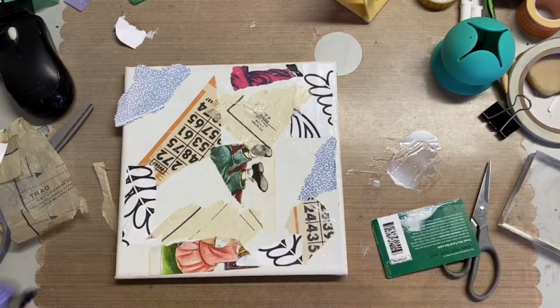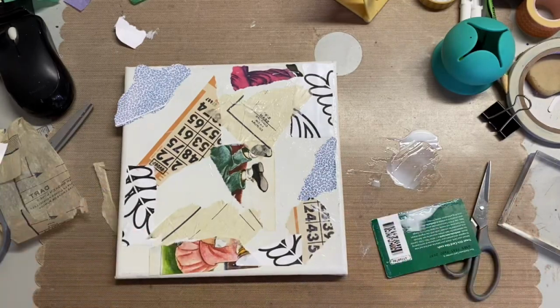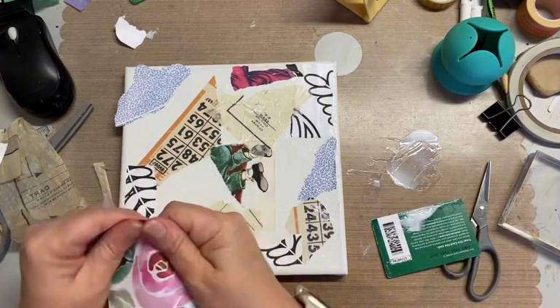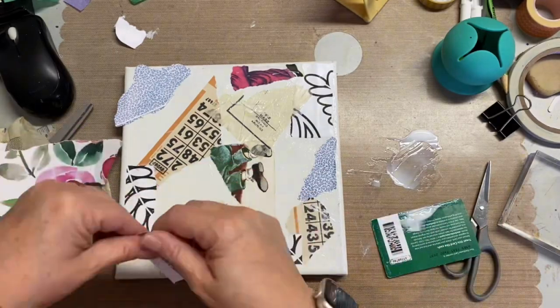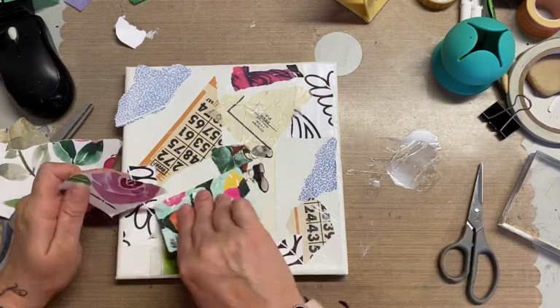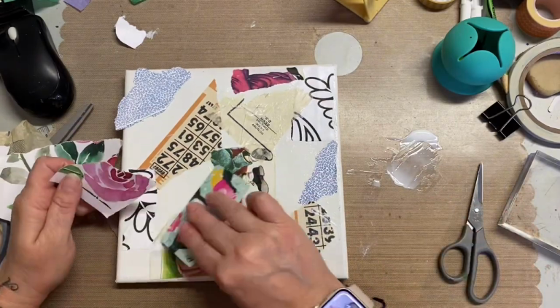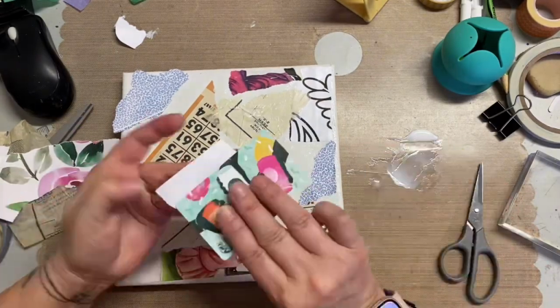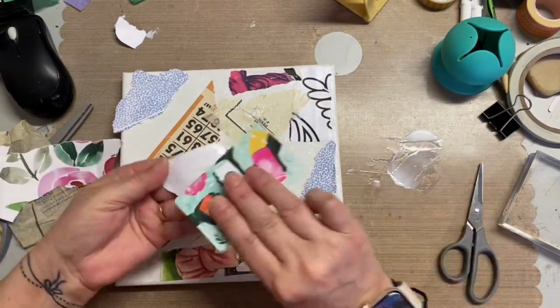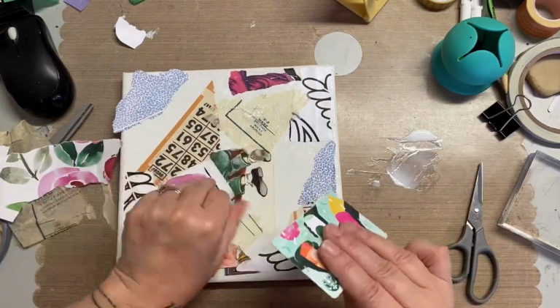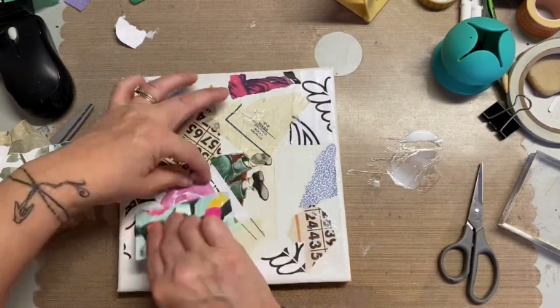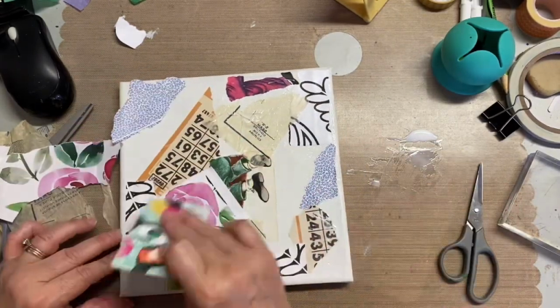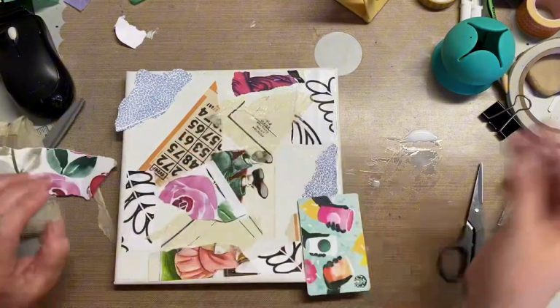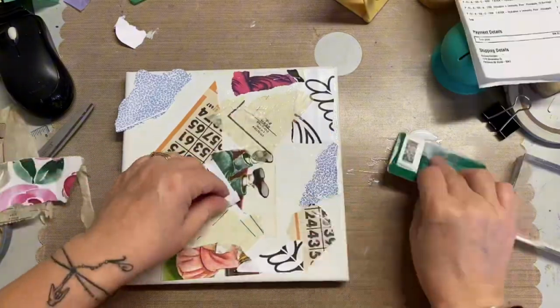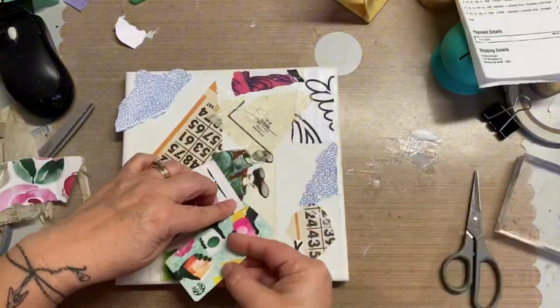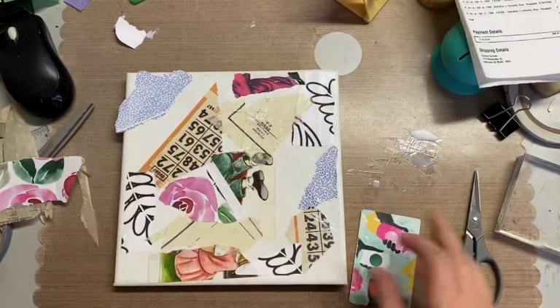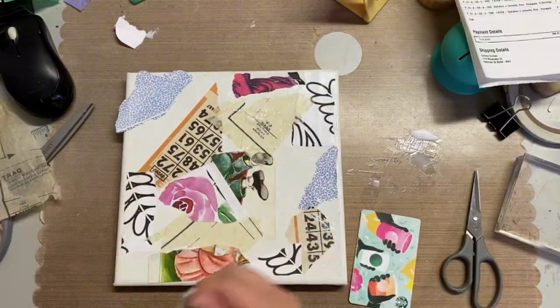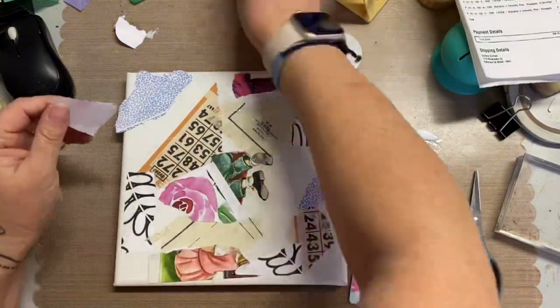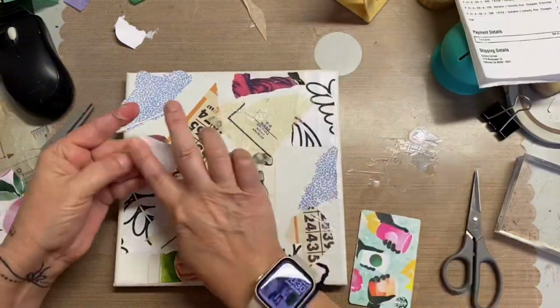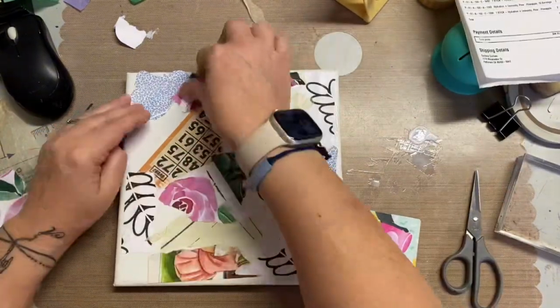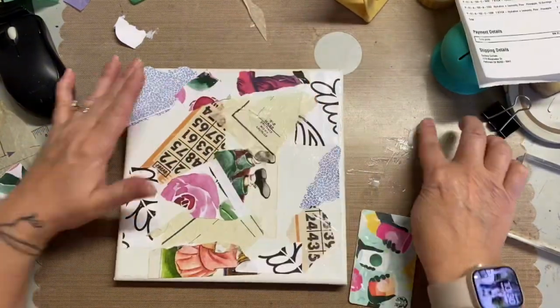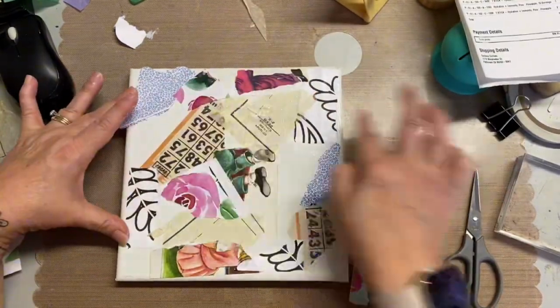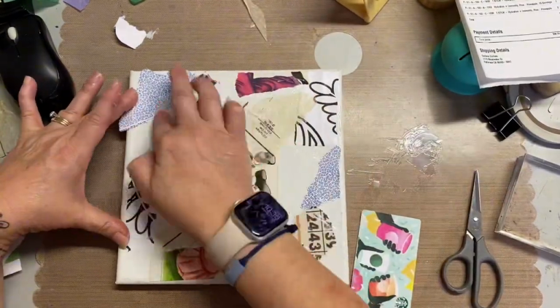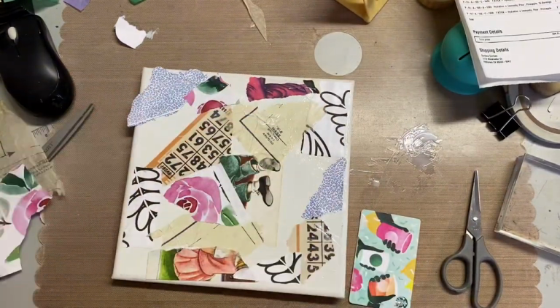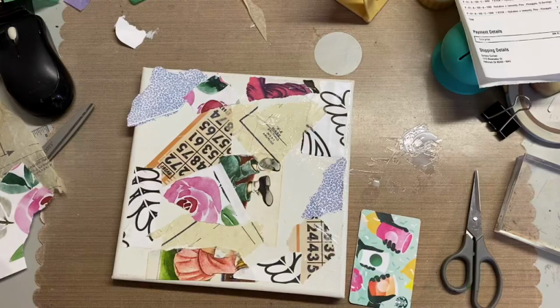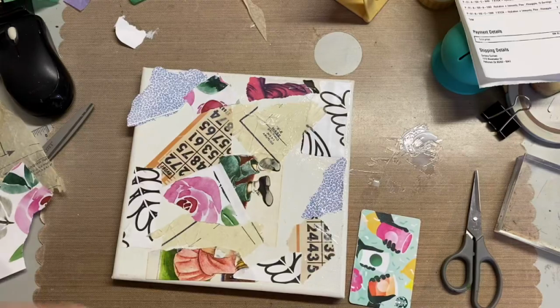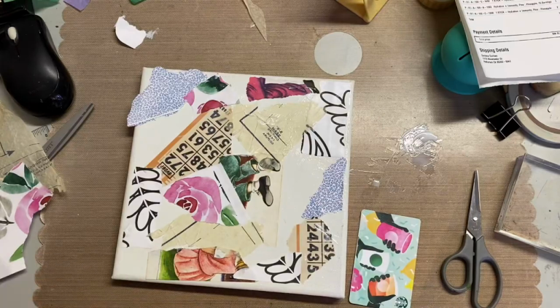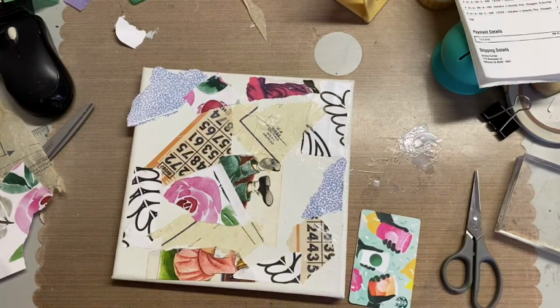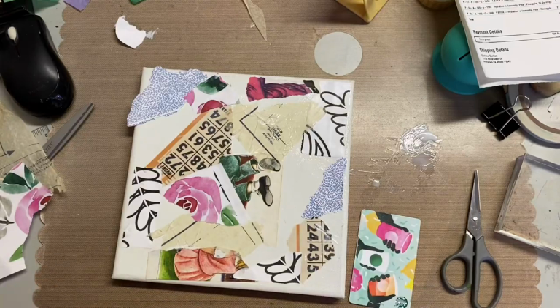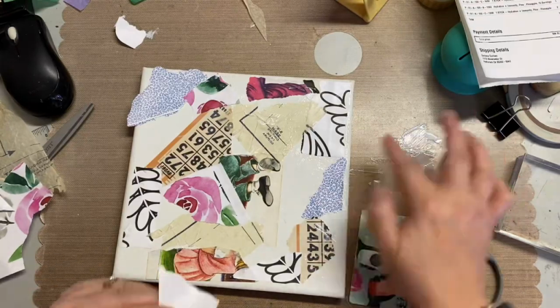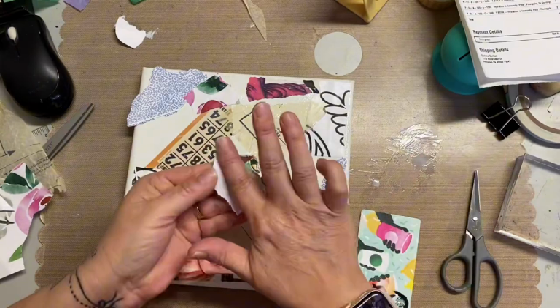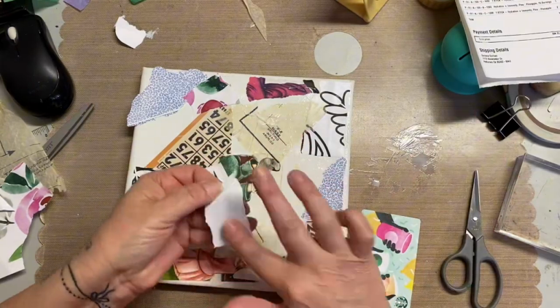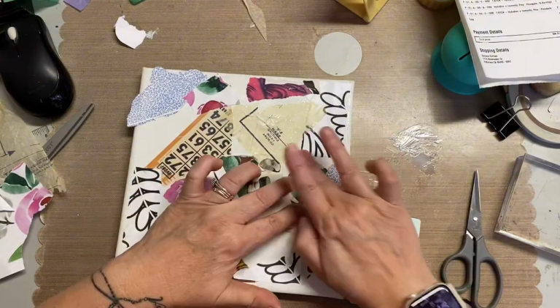I super sped up this video, so the video is not a good indication of the time, but obviously I kept track in real time. So I just grabbed a bunch of random papers that I have in my junk journaling supplies.